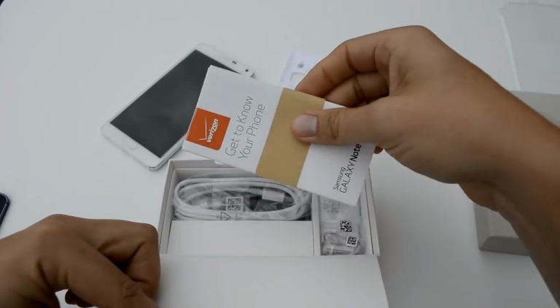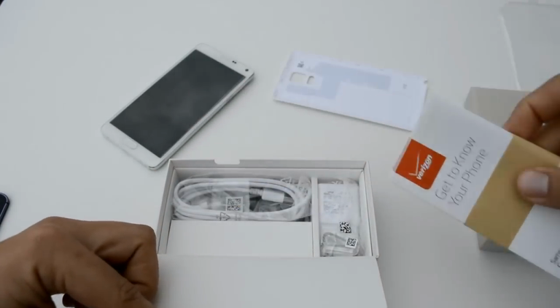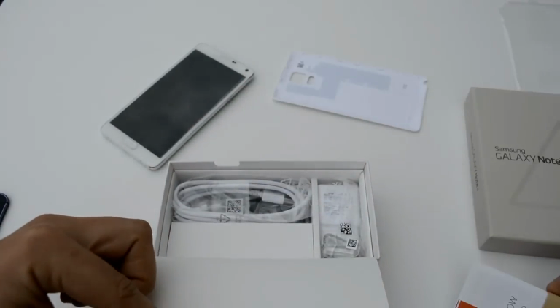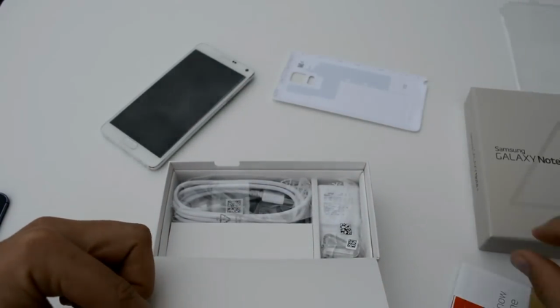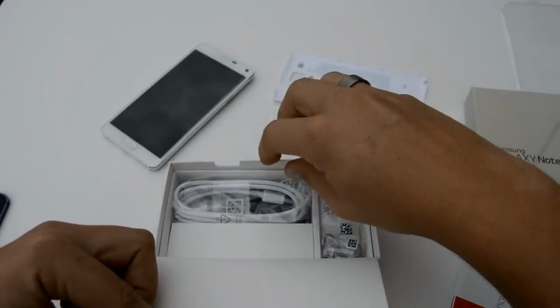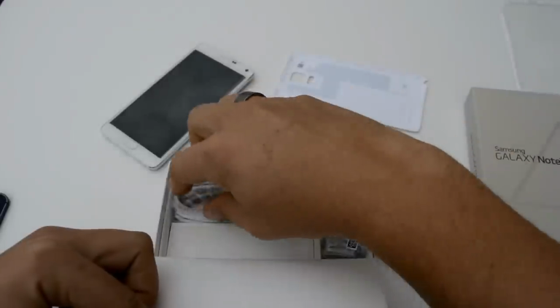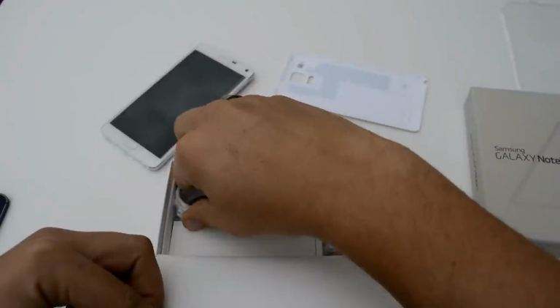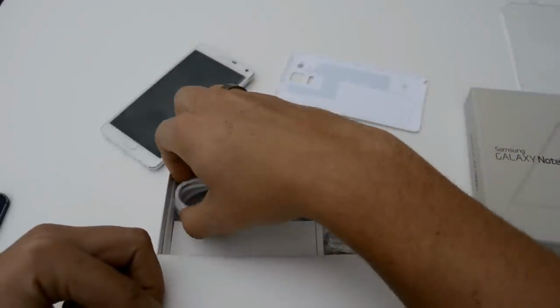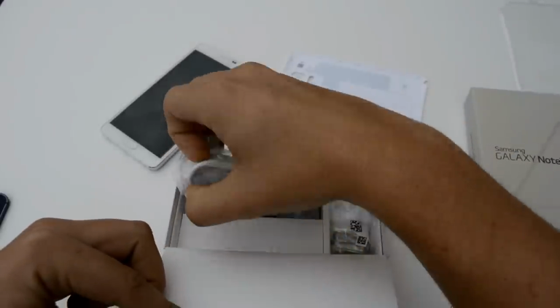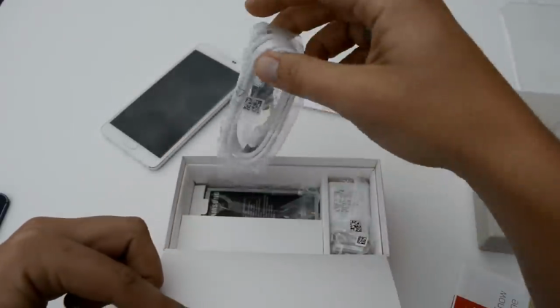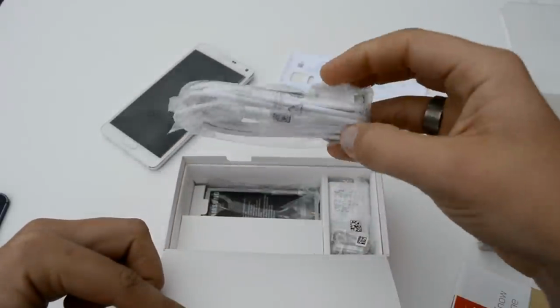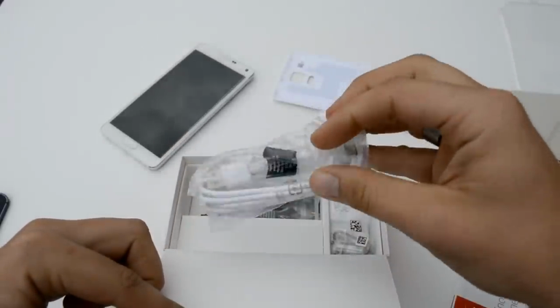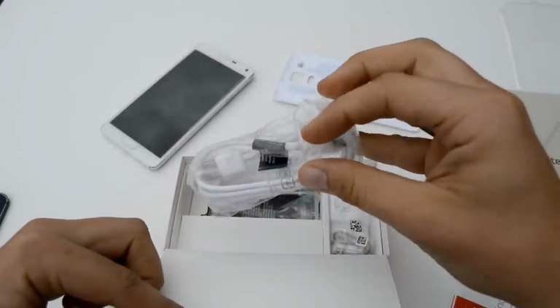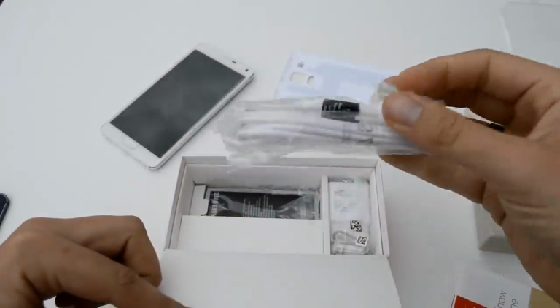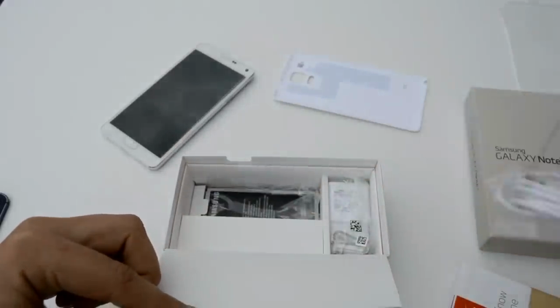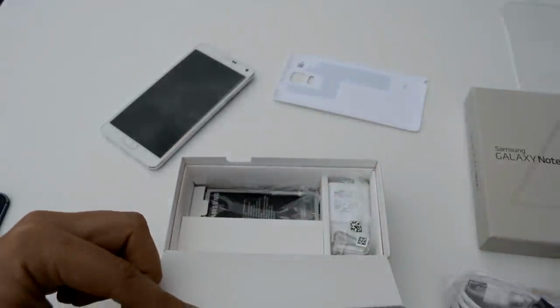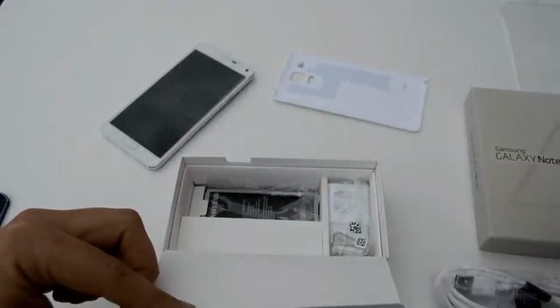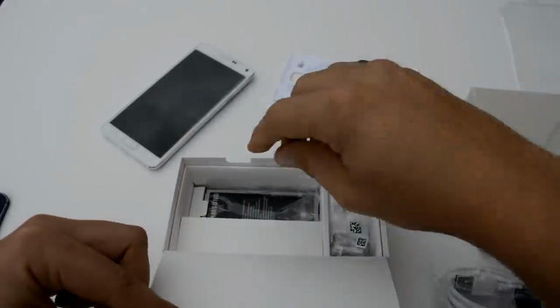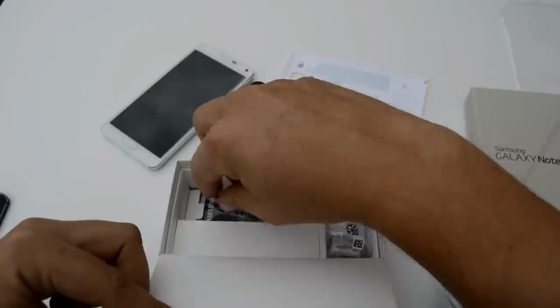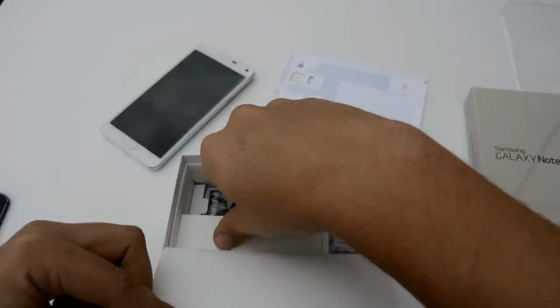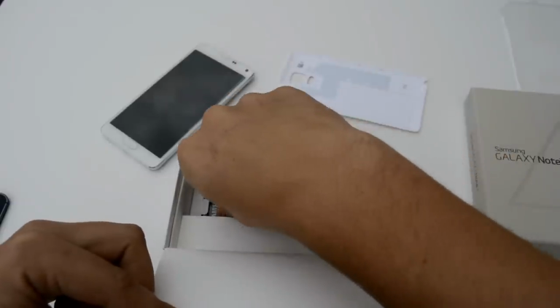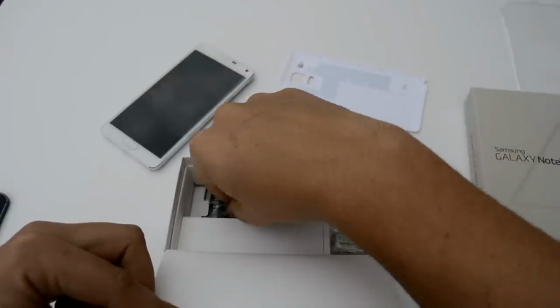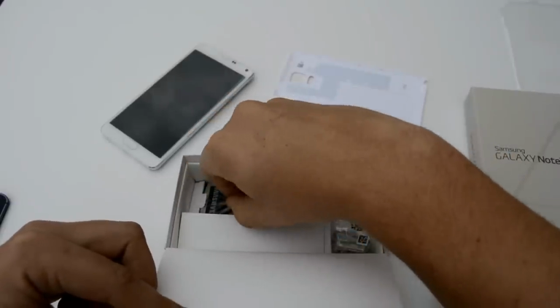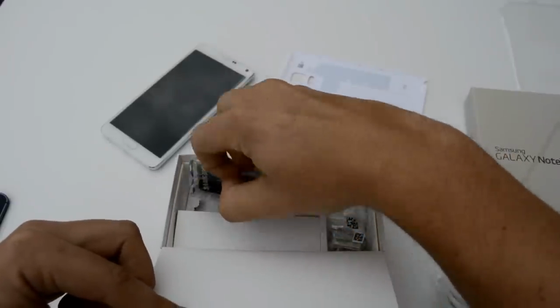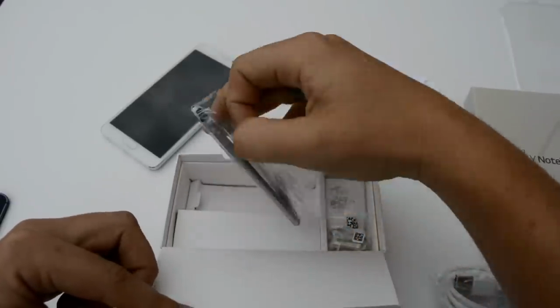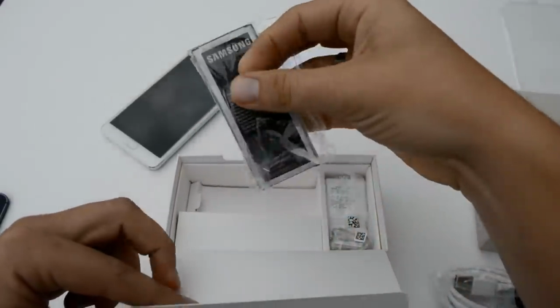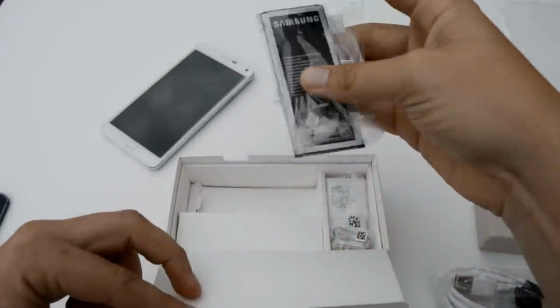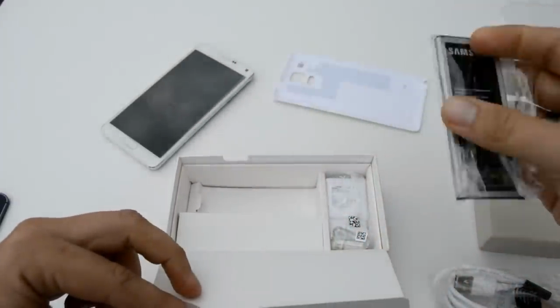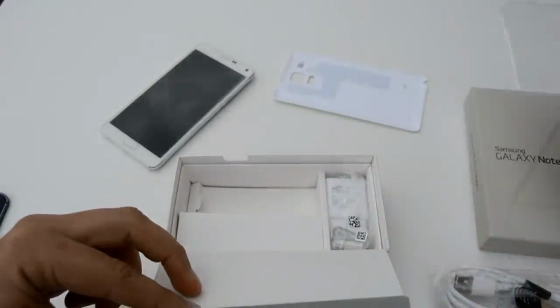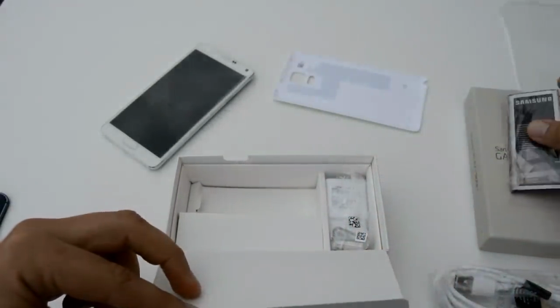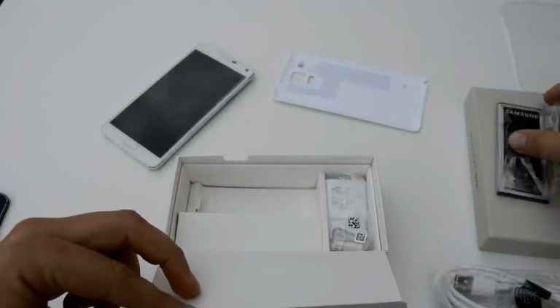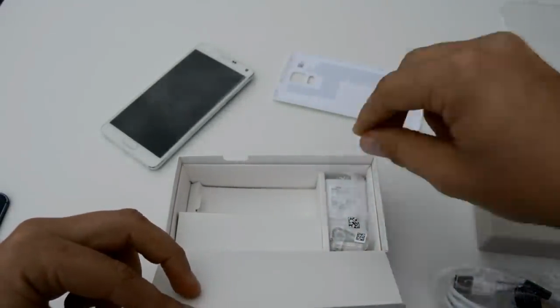Let's get through the rest of the box so we can see what comes in it. We've got our normal paperwork that Verizon includes. This time around we have USB 2.0 versus the 3.0 that we saw on the Note 3, and that's because they went with quick charging — you're able to charge this phone up really fast, which is really cool.